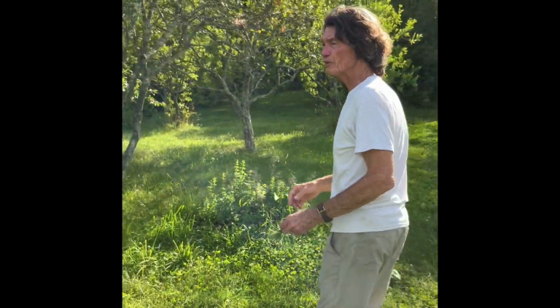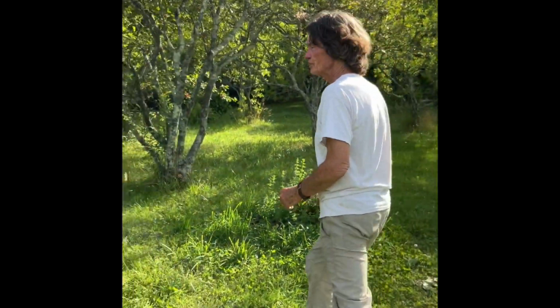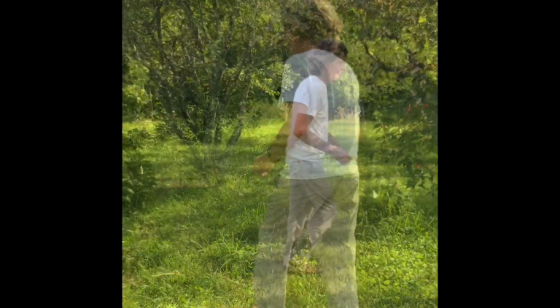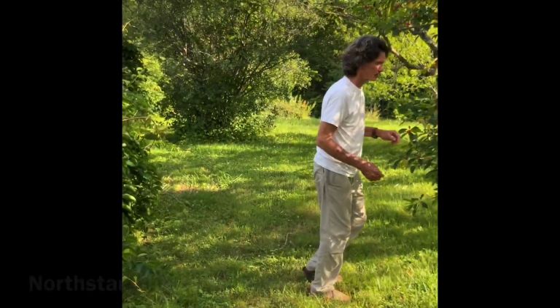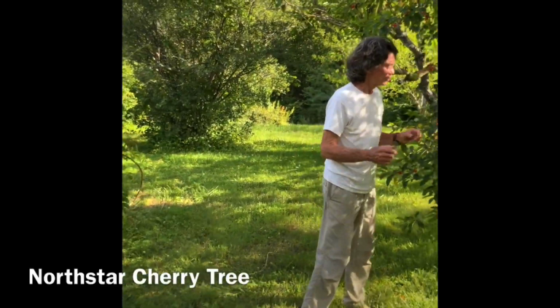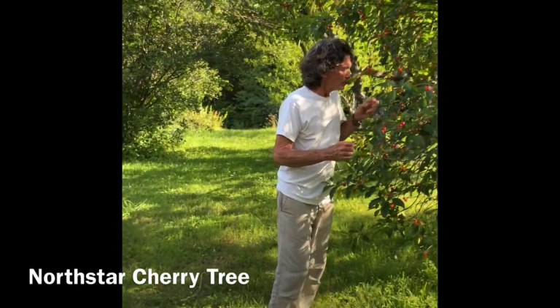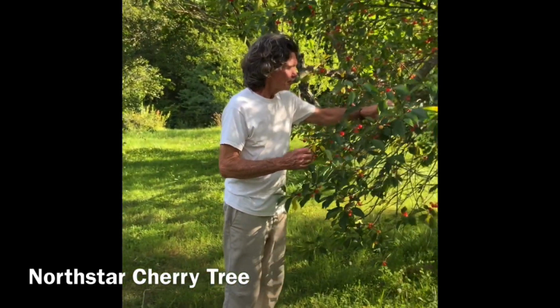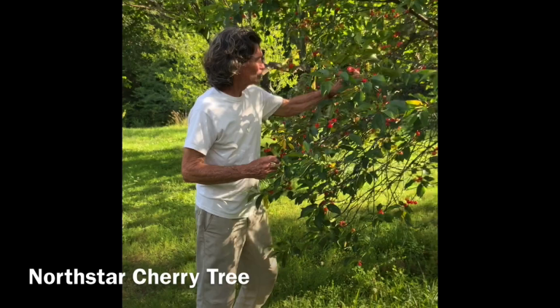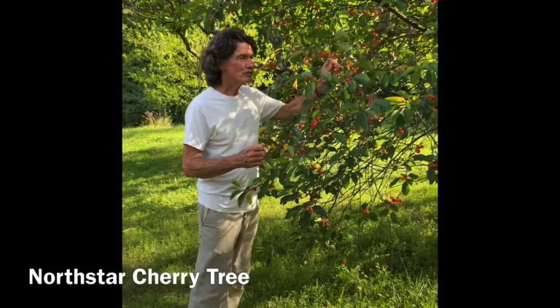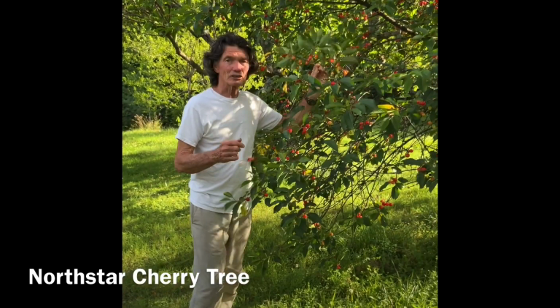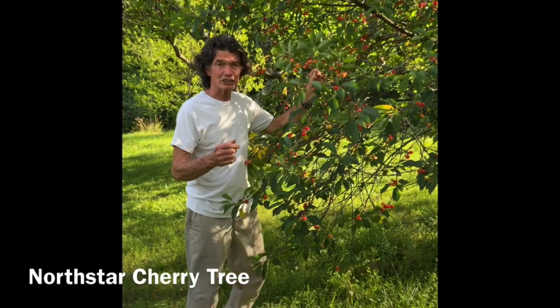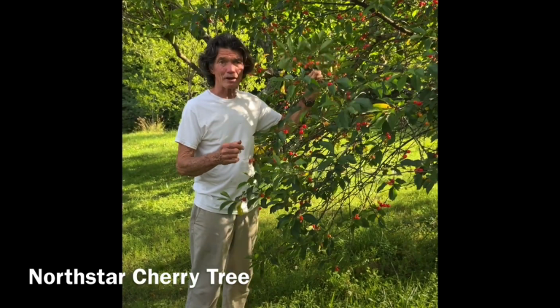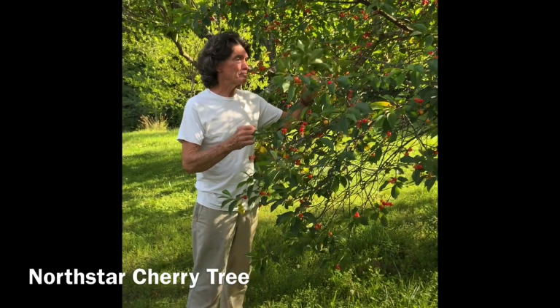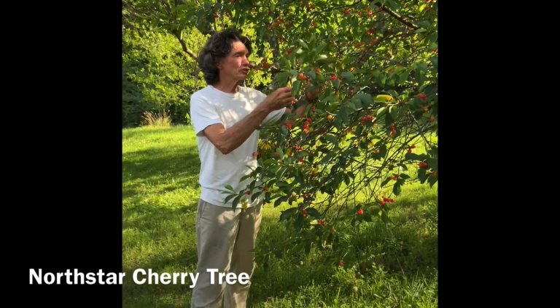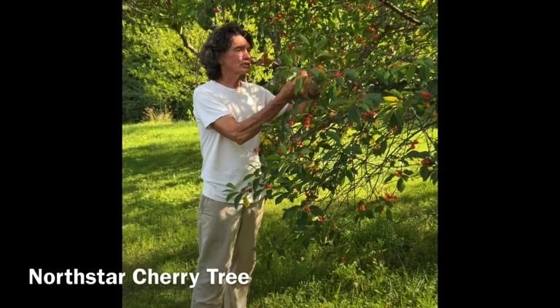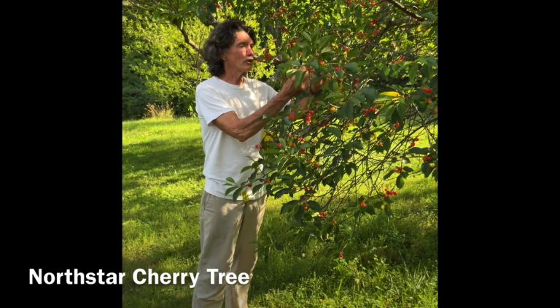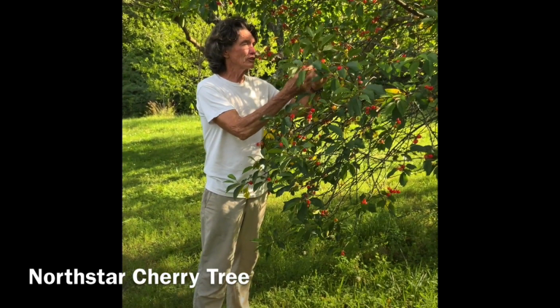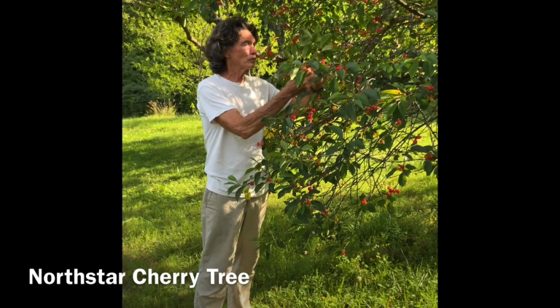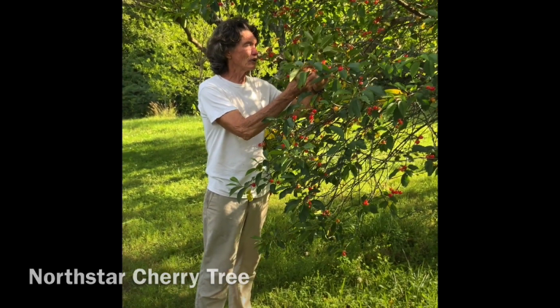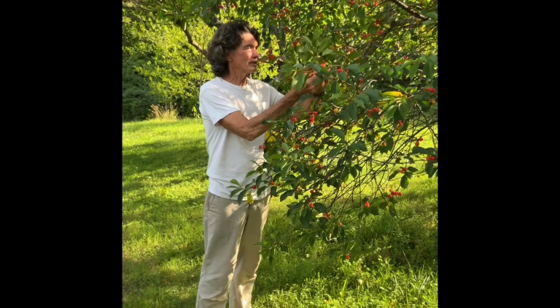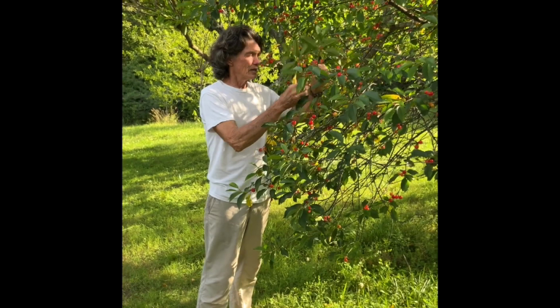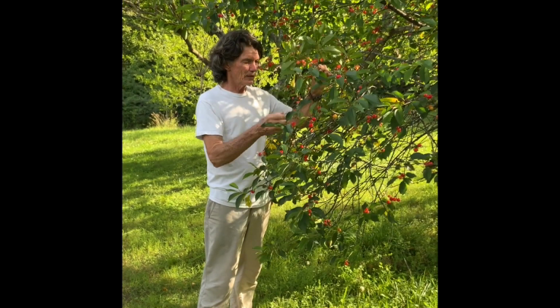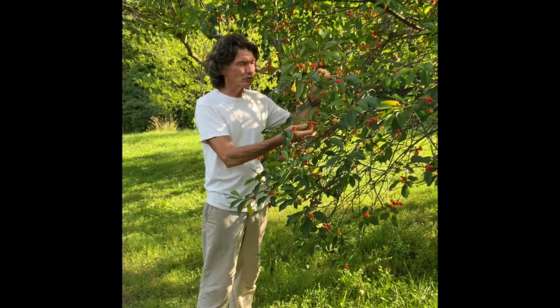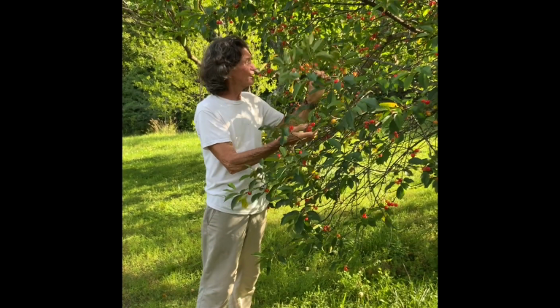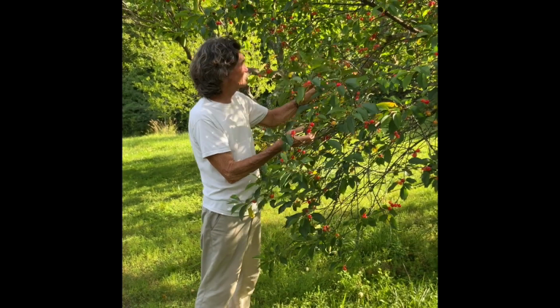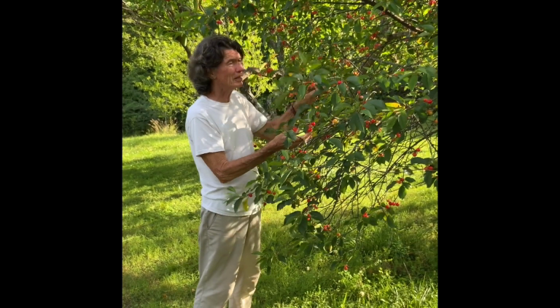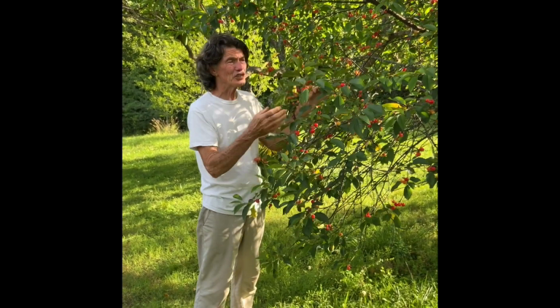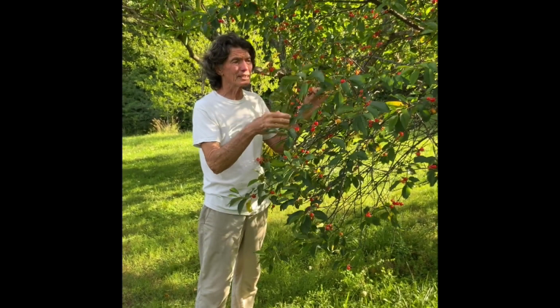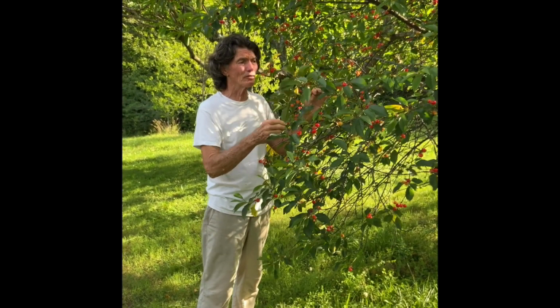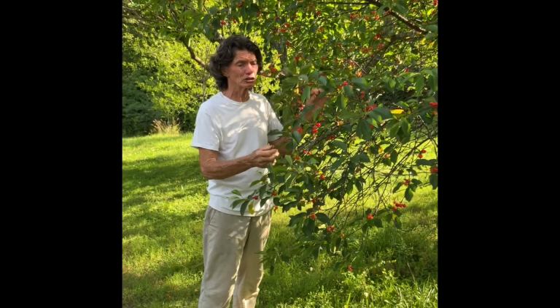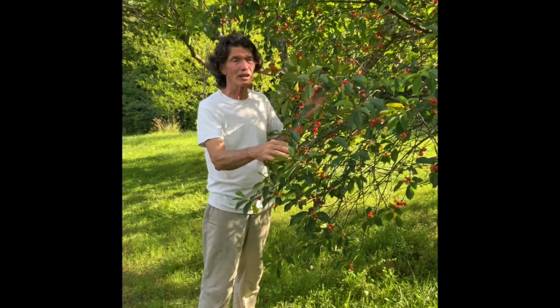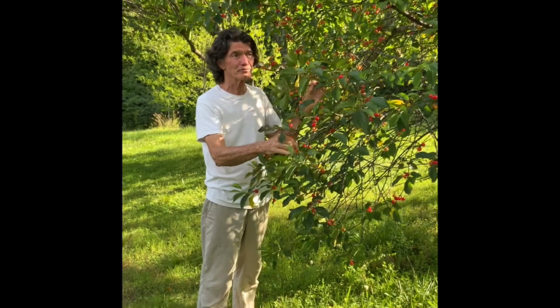Let's go over to the North Star cherry. North Star looks like it's just about ready to pick. You still have some yellow blush so we can wait a little longer. We can count on the North Star for a lot of fruit pretty much every year.